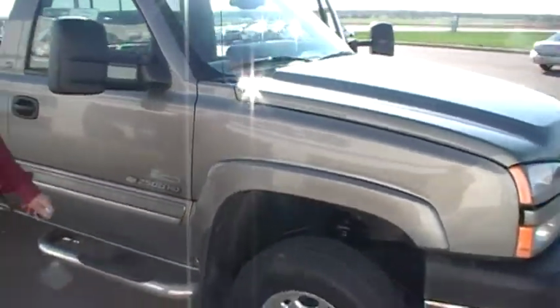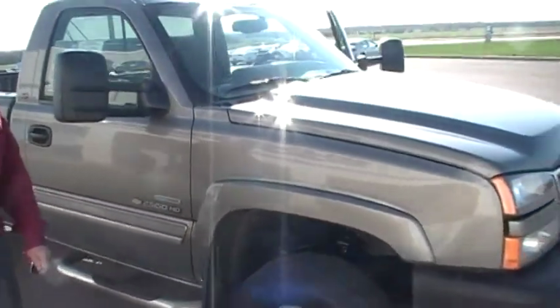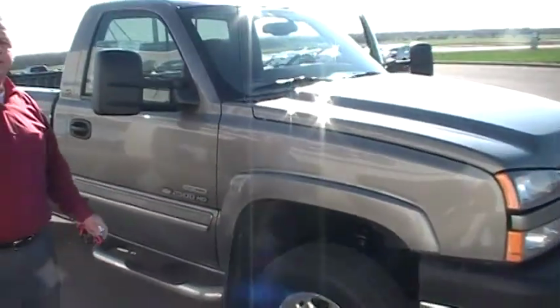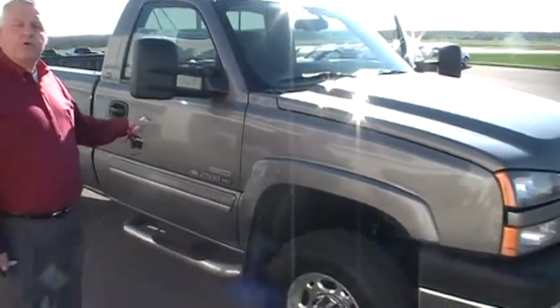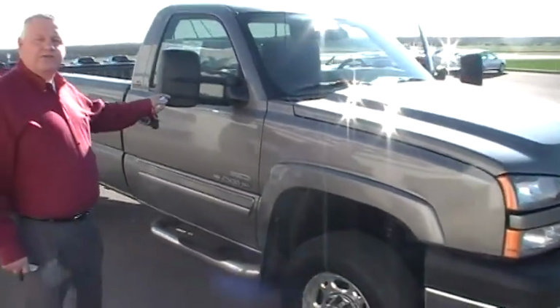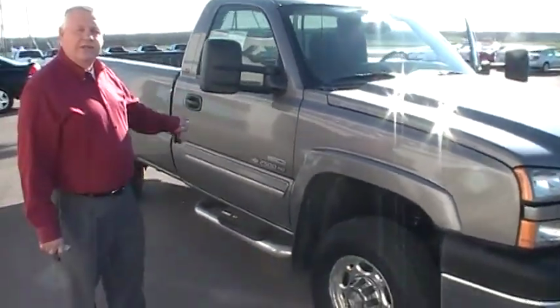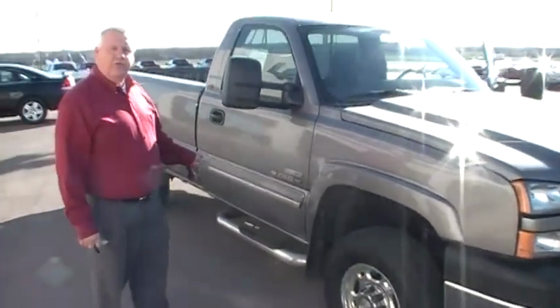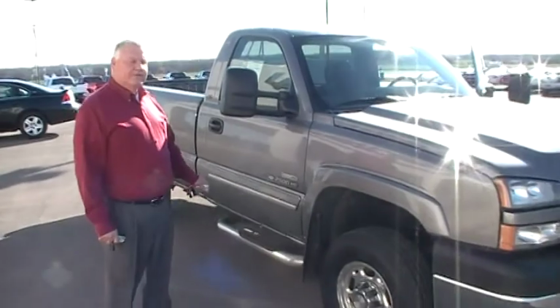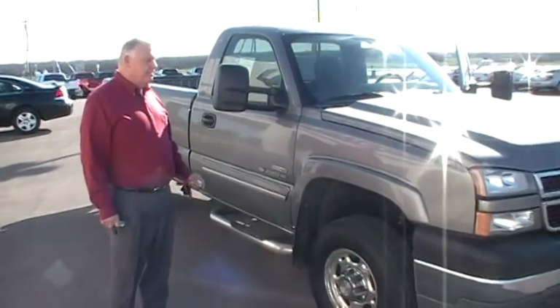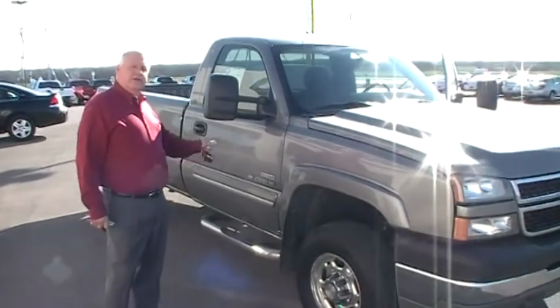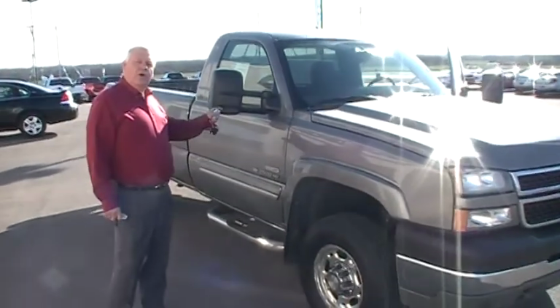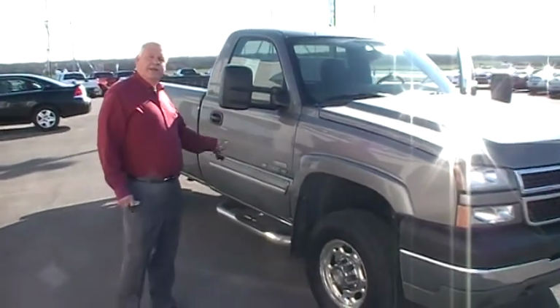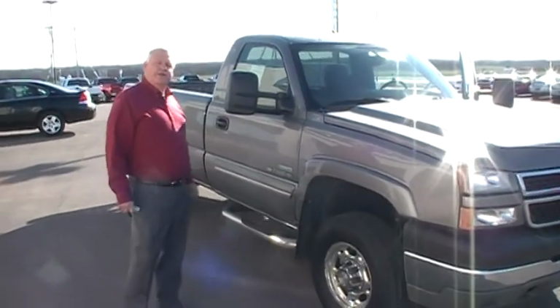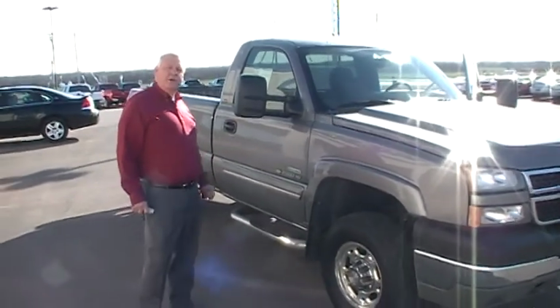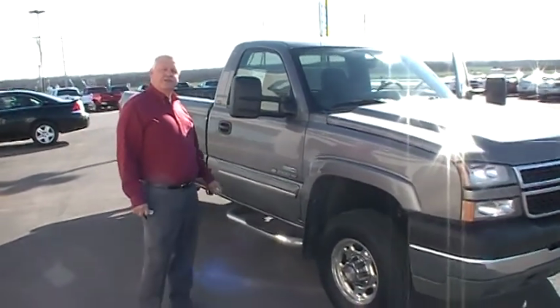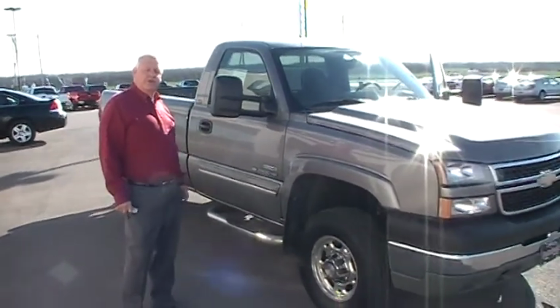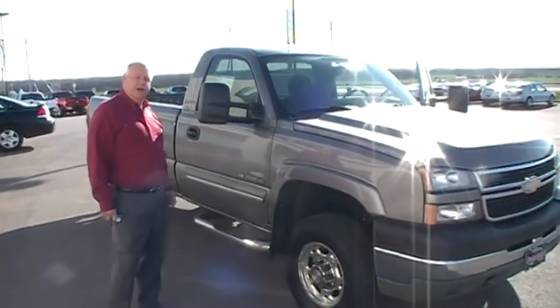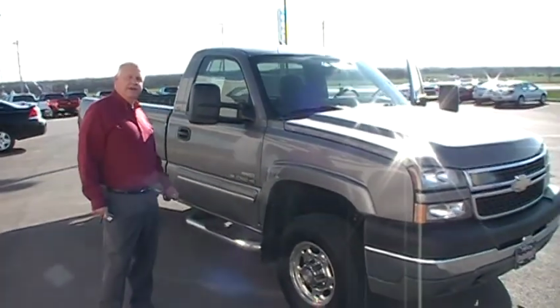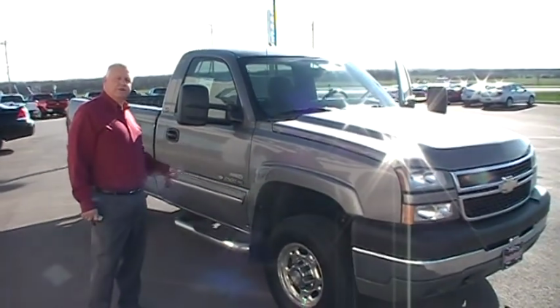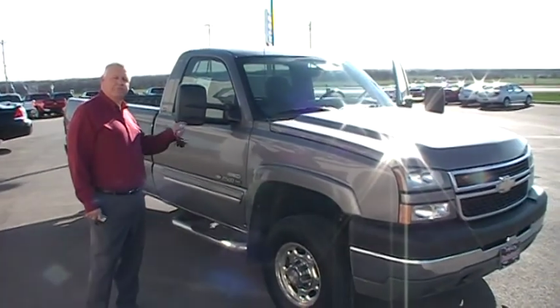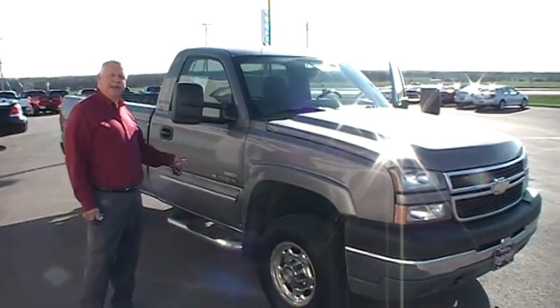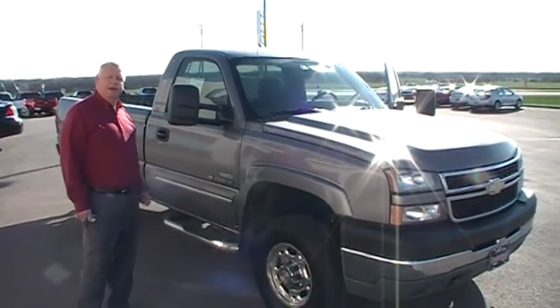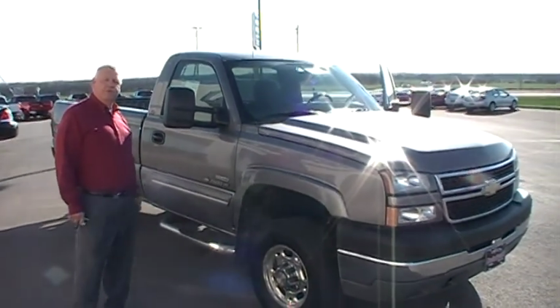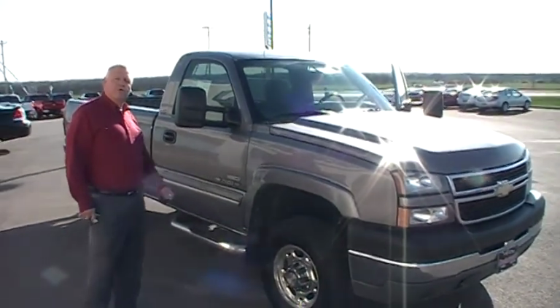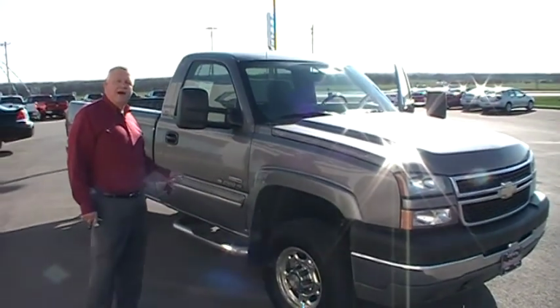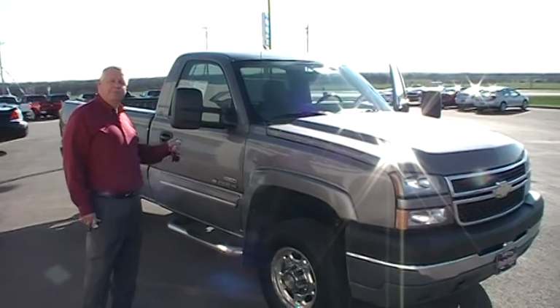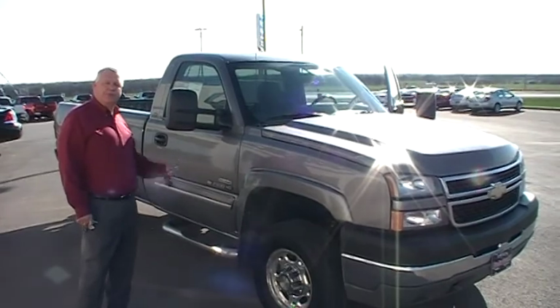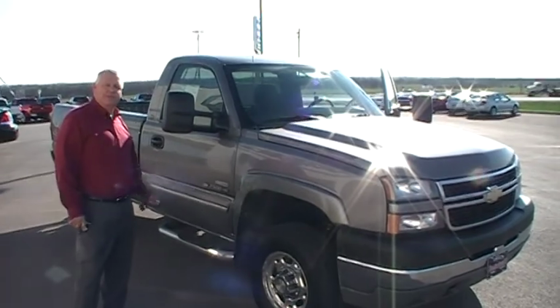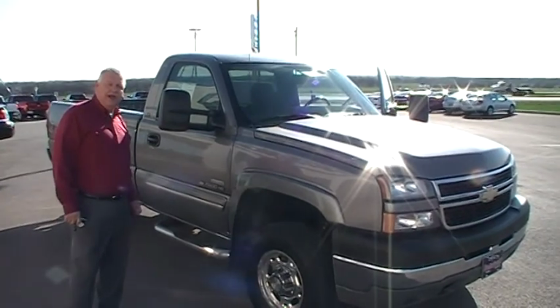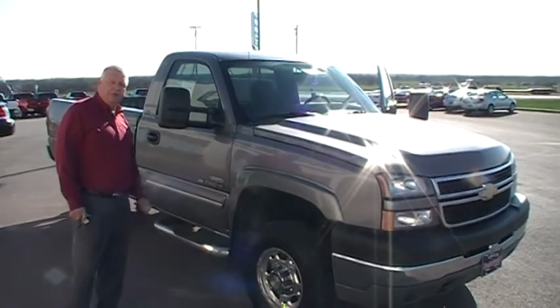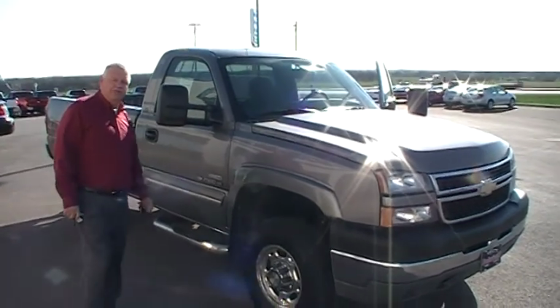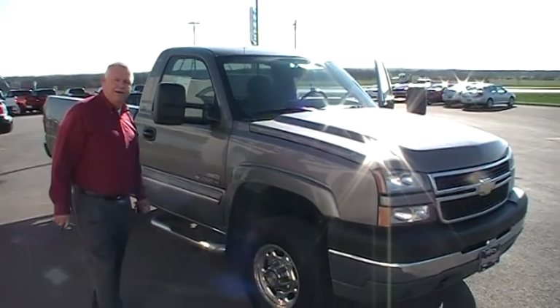If you've got any more questions on that truck, call me at Dabrinskys of Kingfisher. My name's Darrell. 405-375-3155.